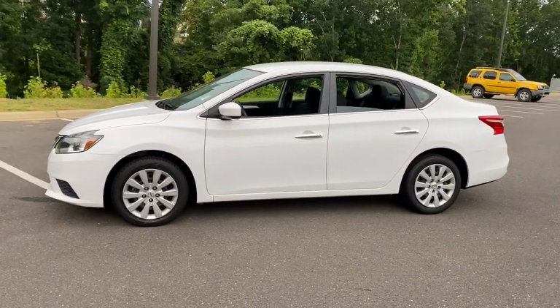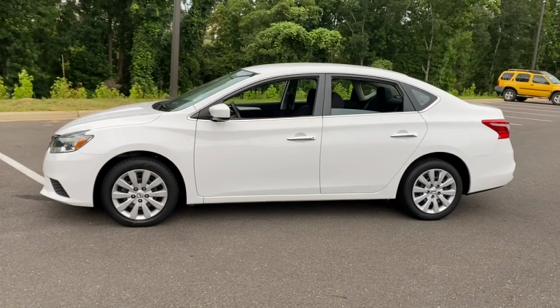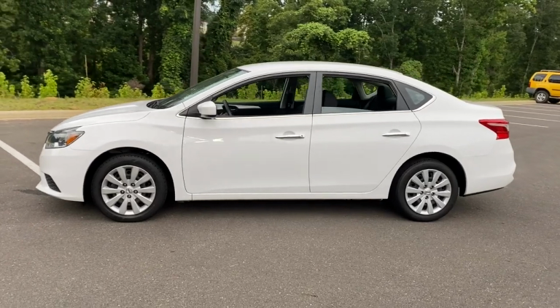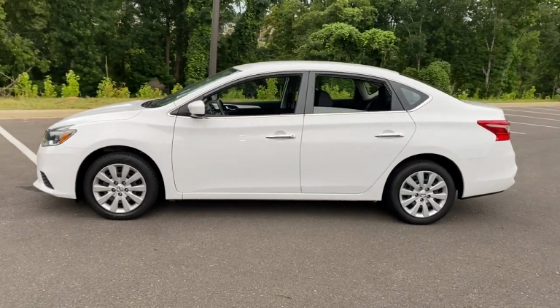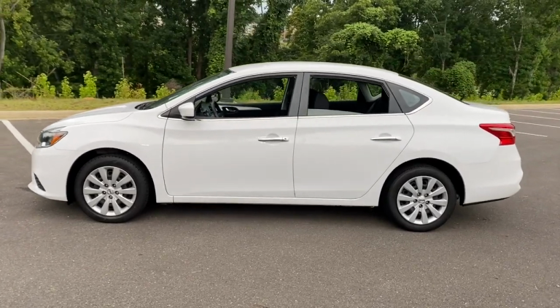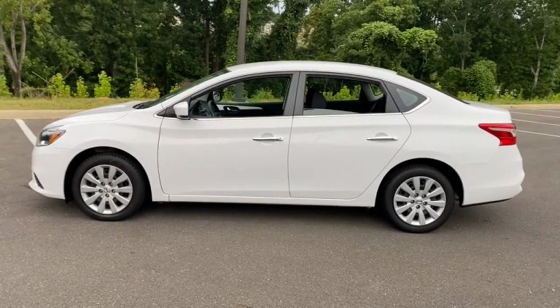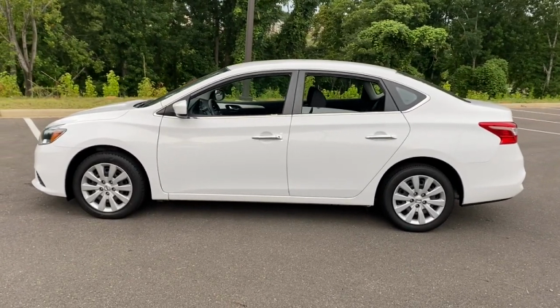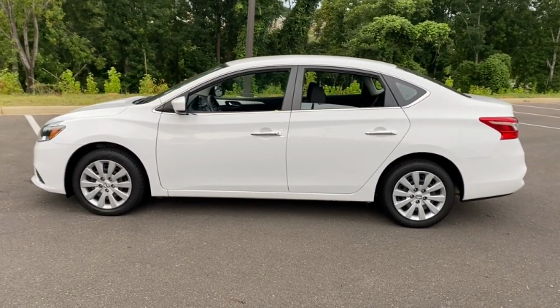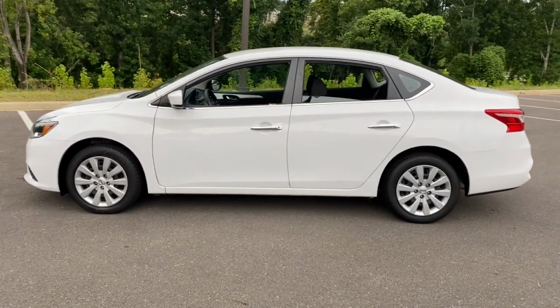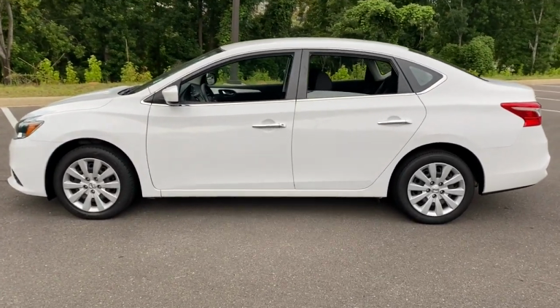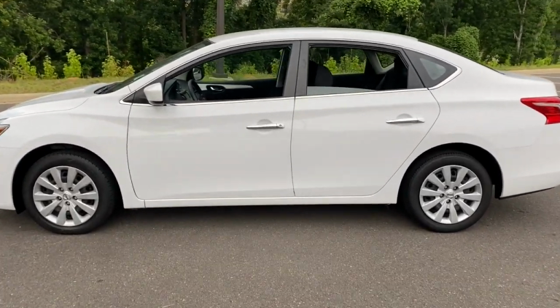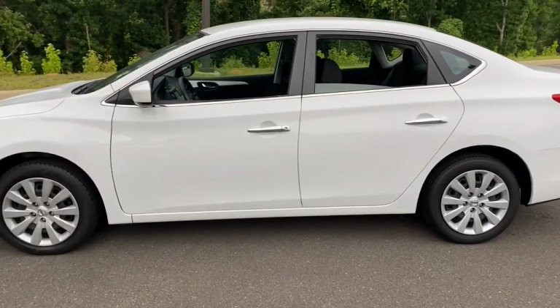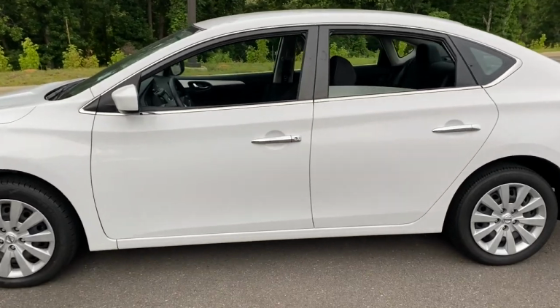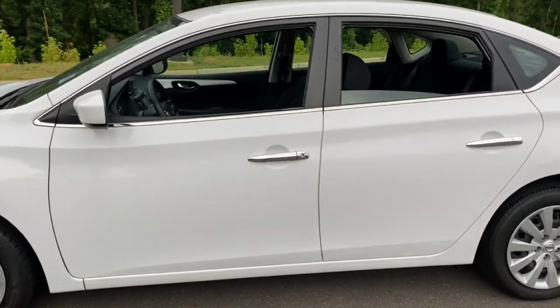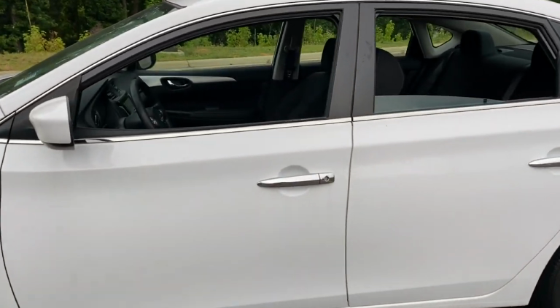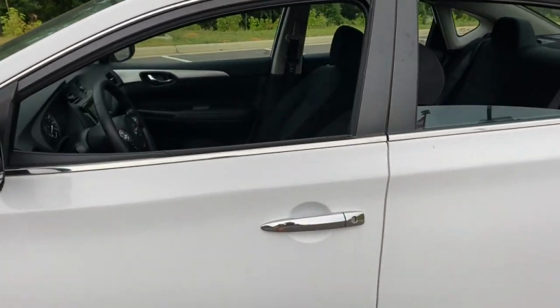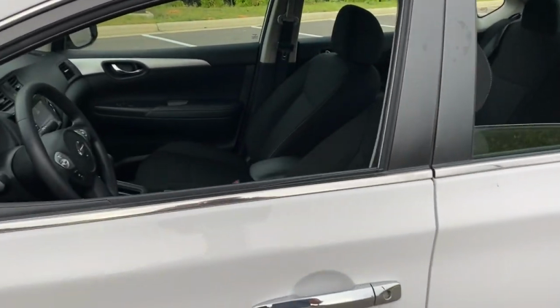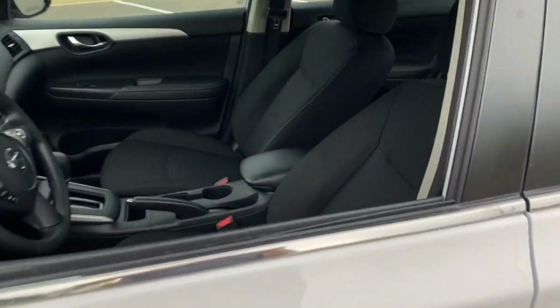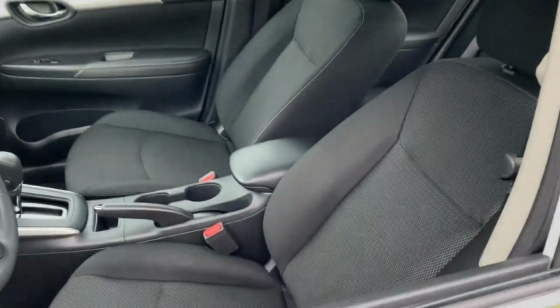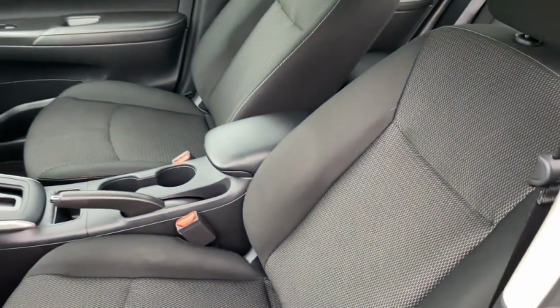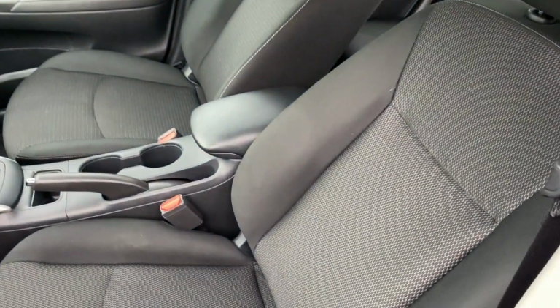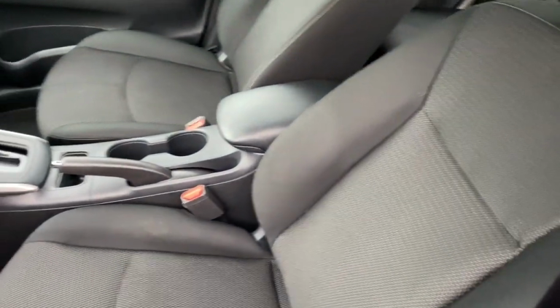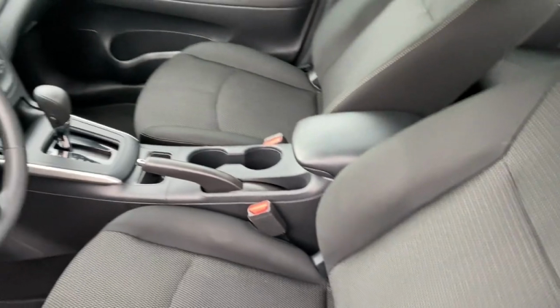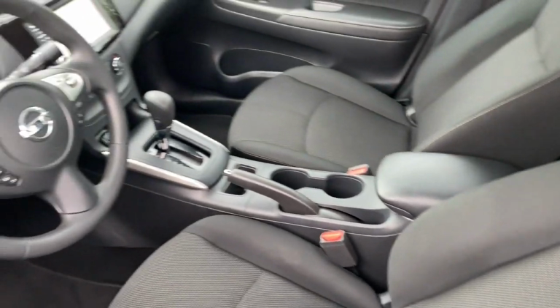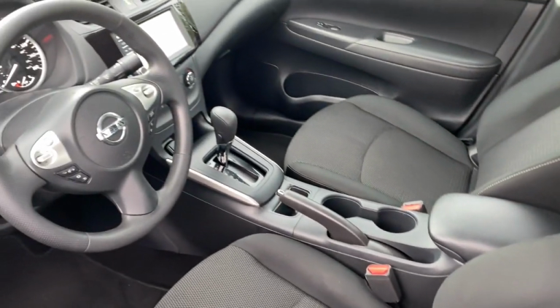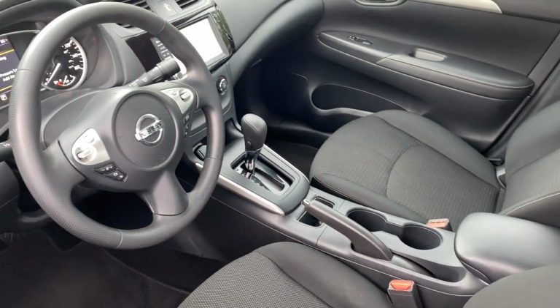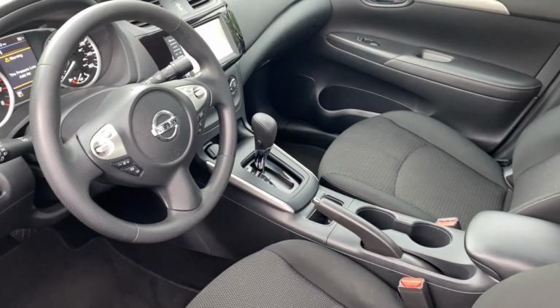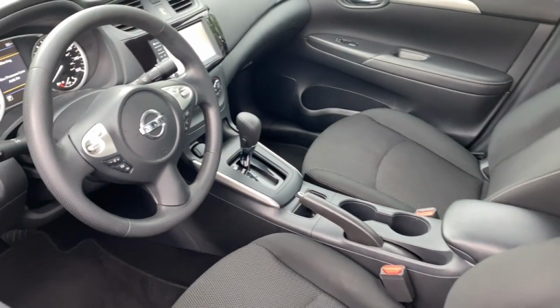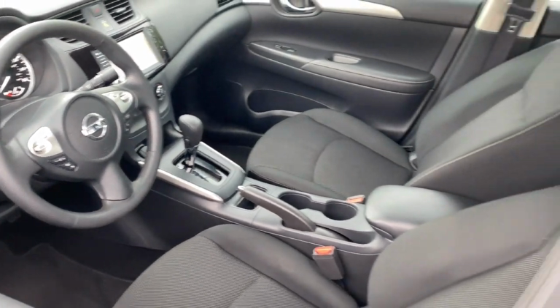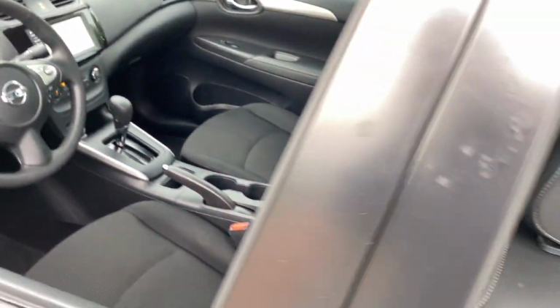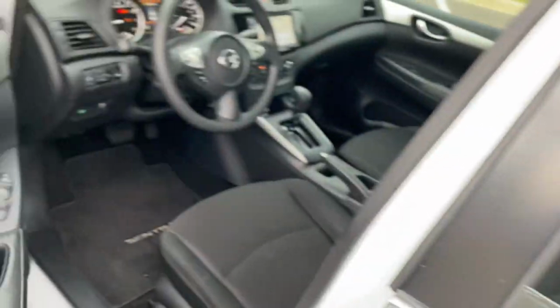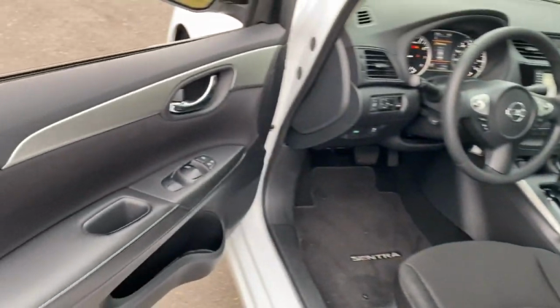This mid-size four-door with modern flair delivers a roomy interior with plenty of creature comforts and thoughtful storage solutions. A suite of standard driver assist safety tech and an unmistakably sporty ride. These are just some of the great options this vehicle comes with.